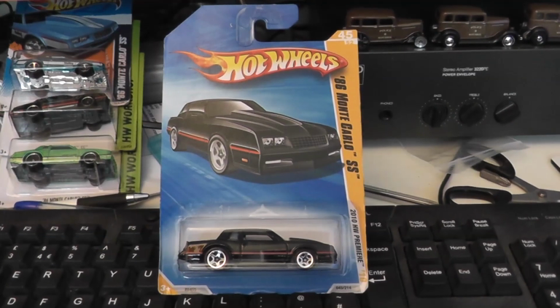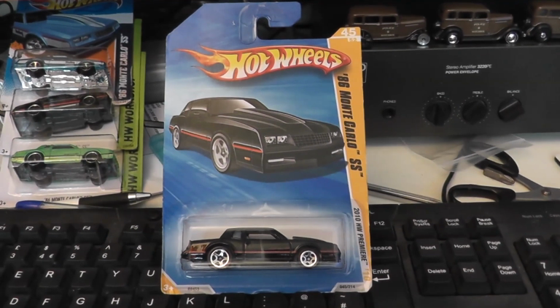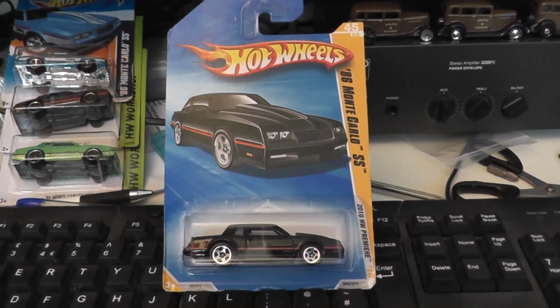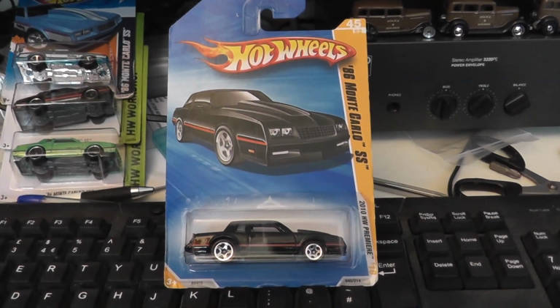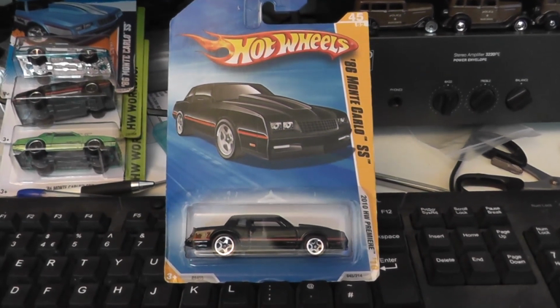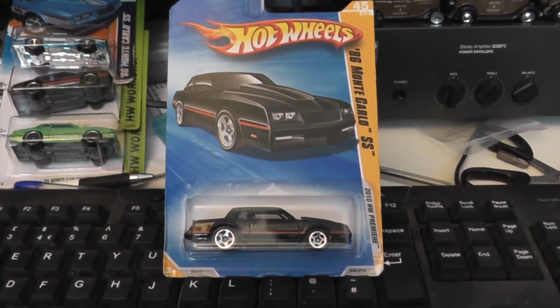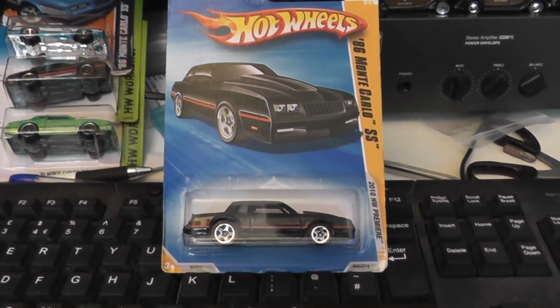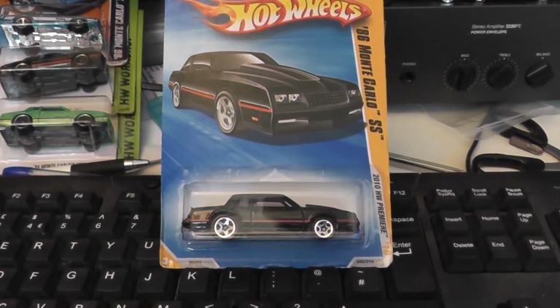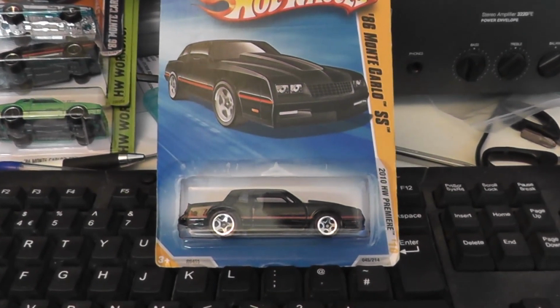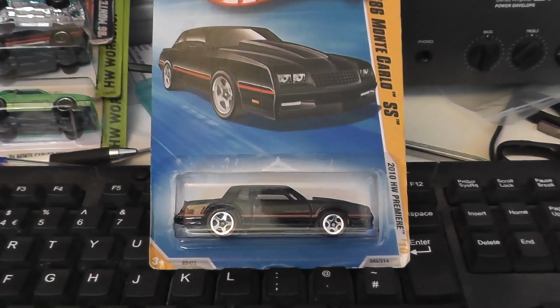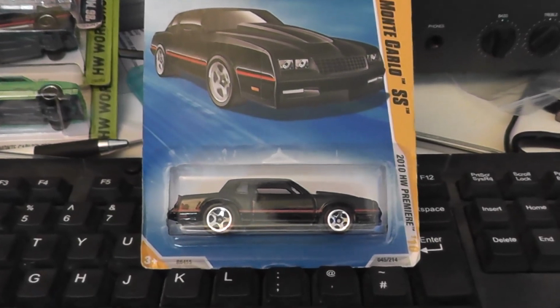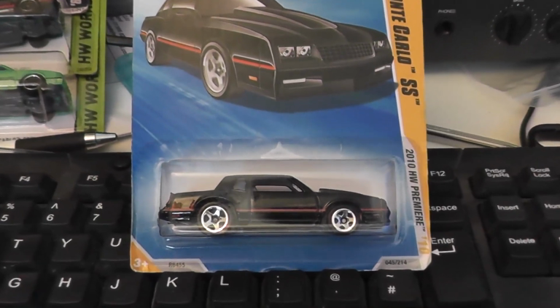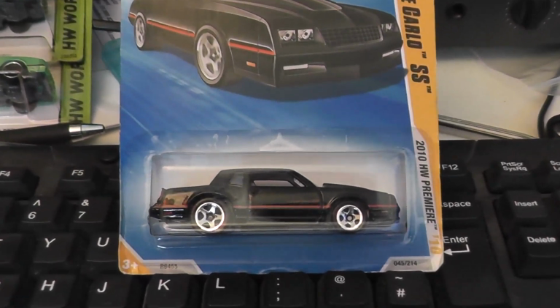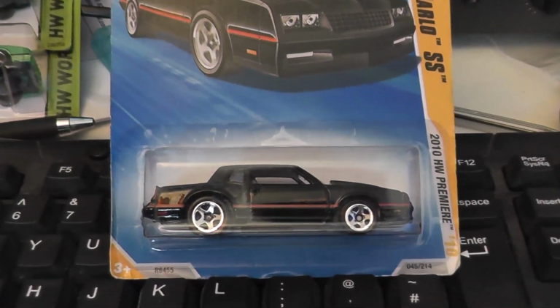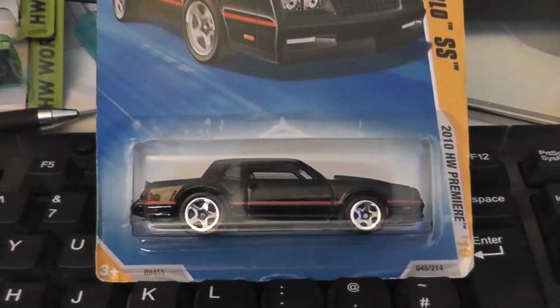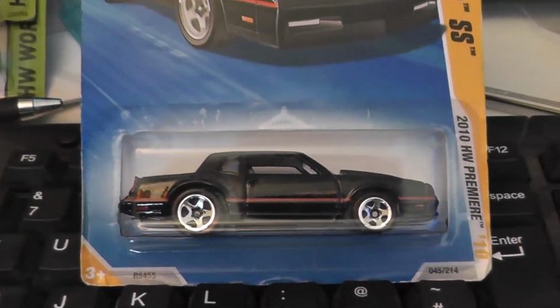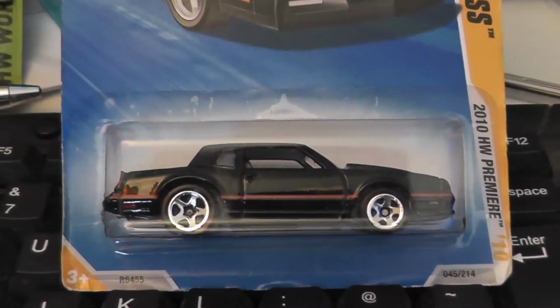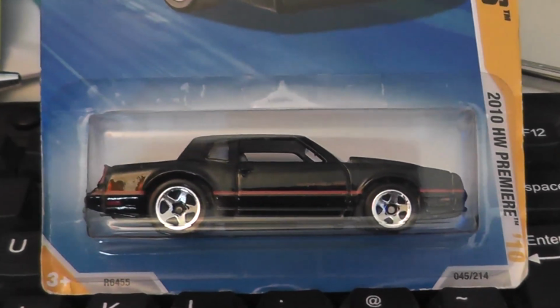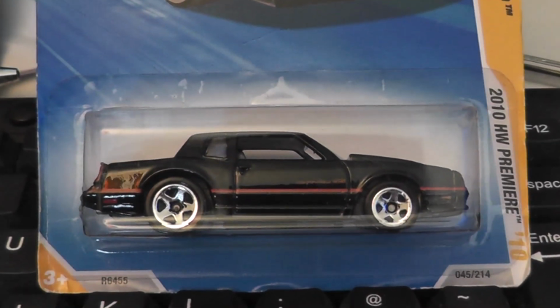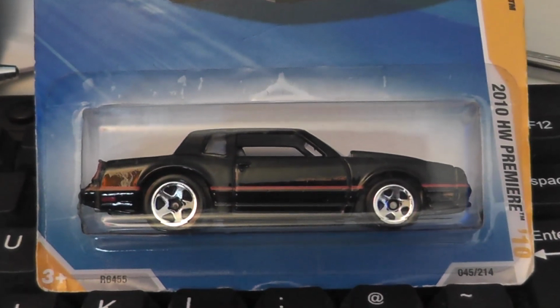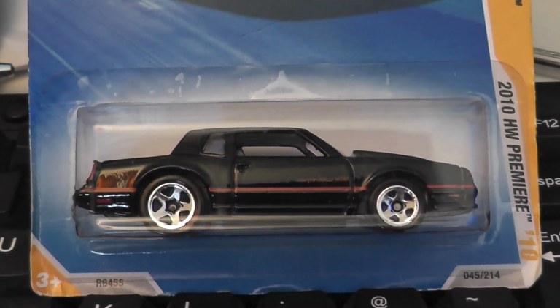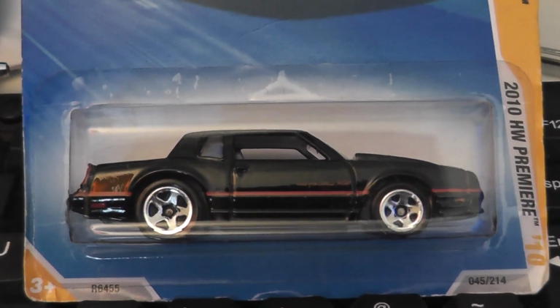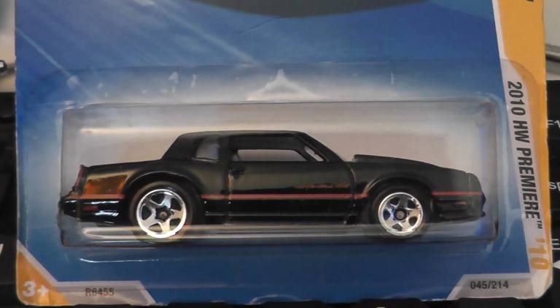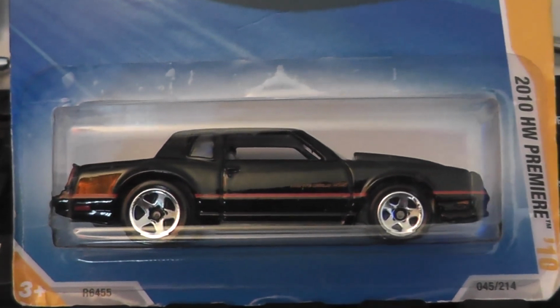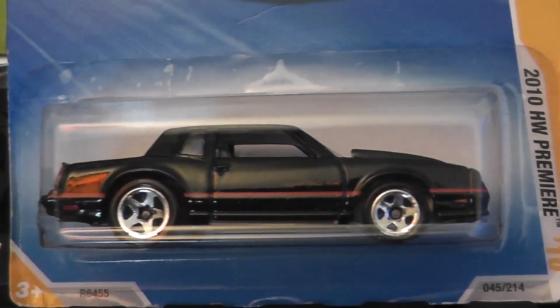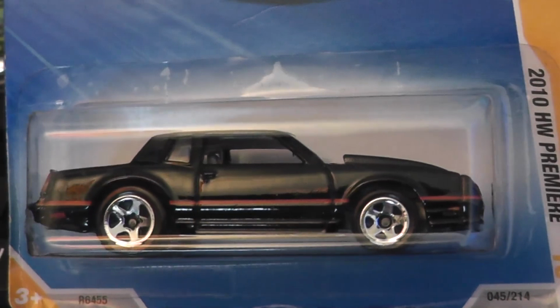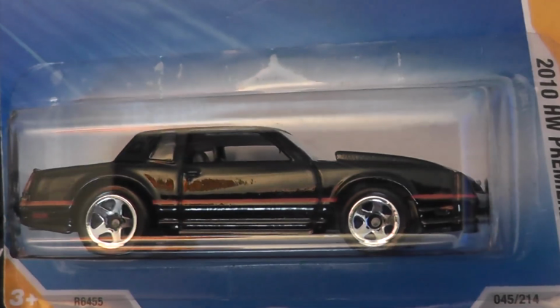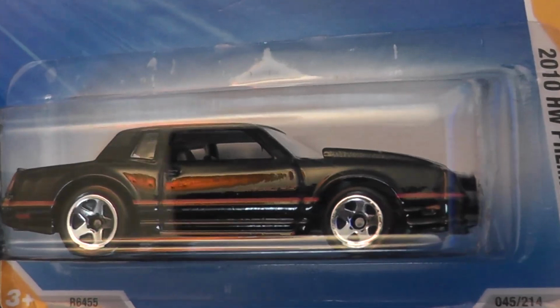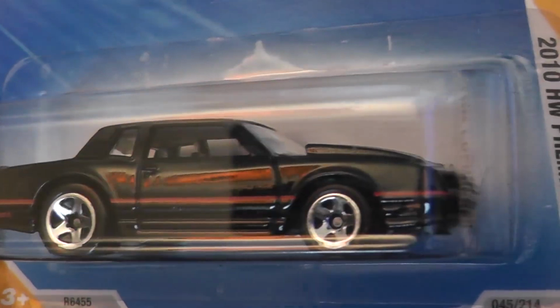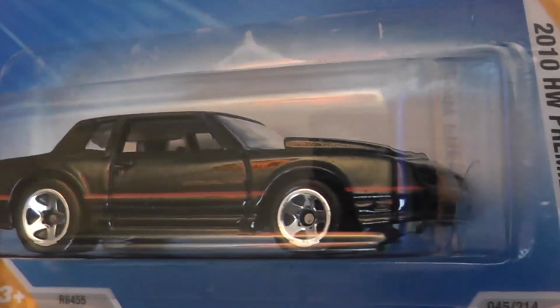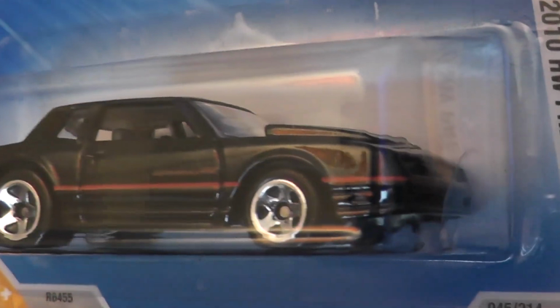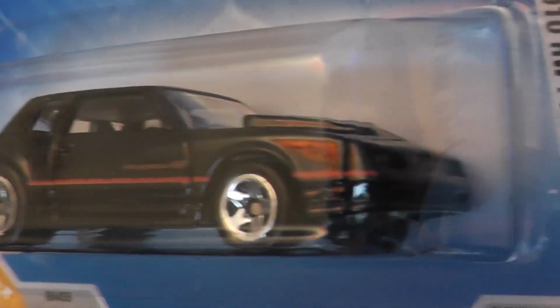In this episode, we're going to take a quick look at Mattel's take on the fourth generation Monte Carlo, in this particular instance the Monte Carlo SS from 1986.